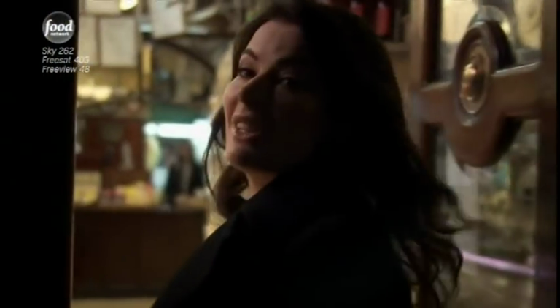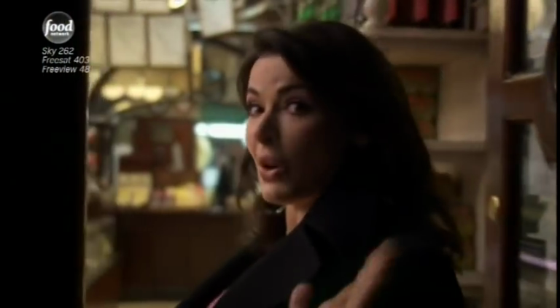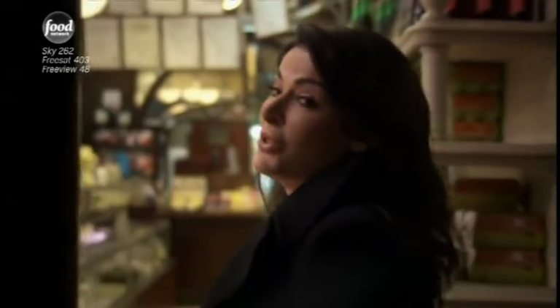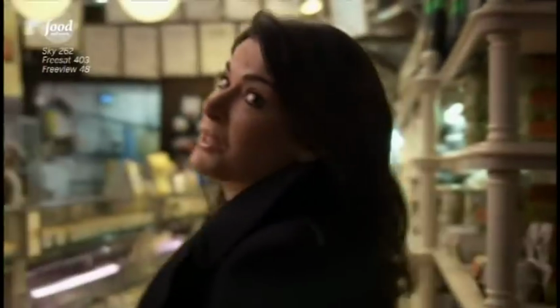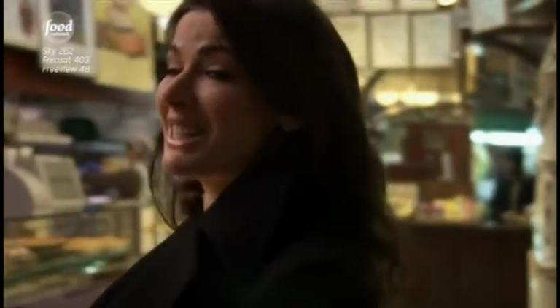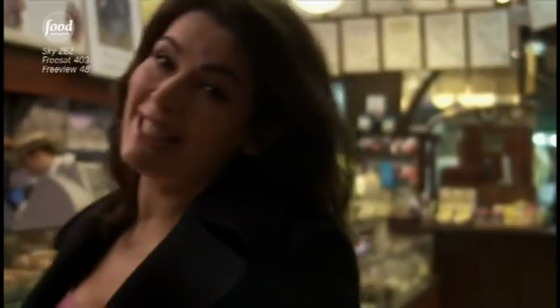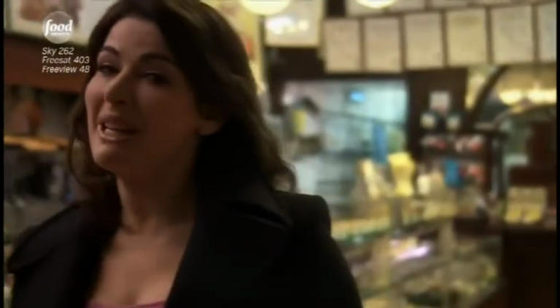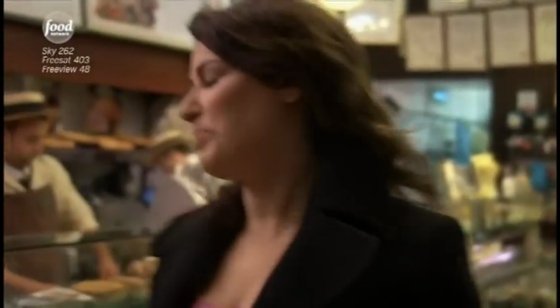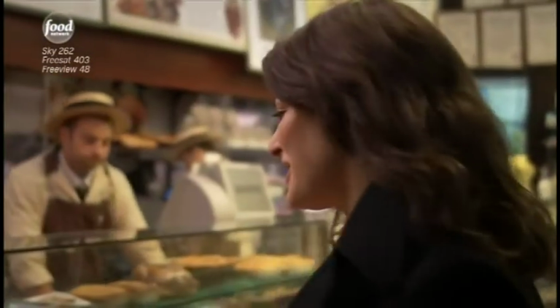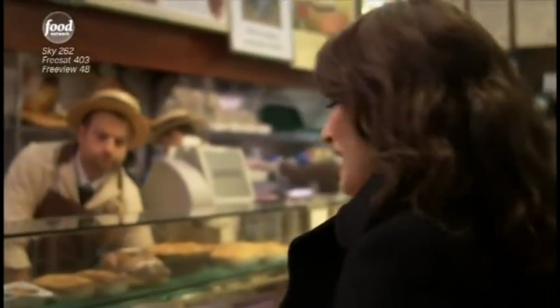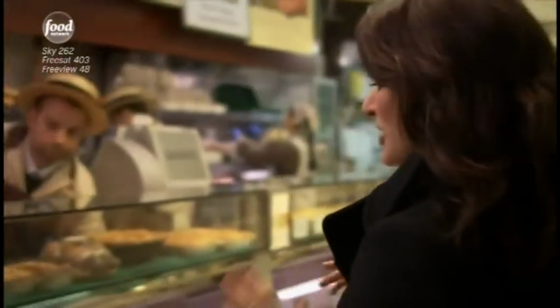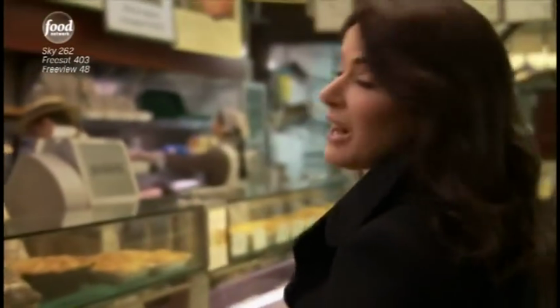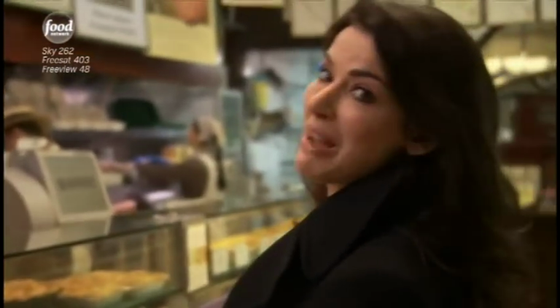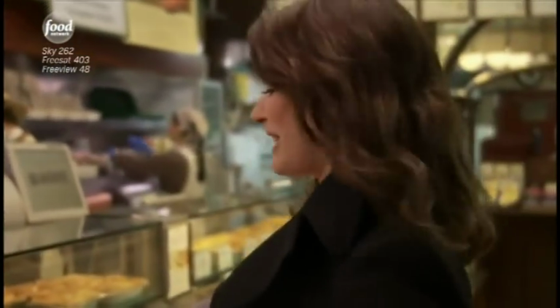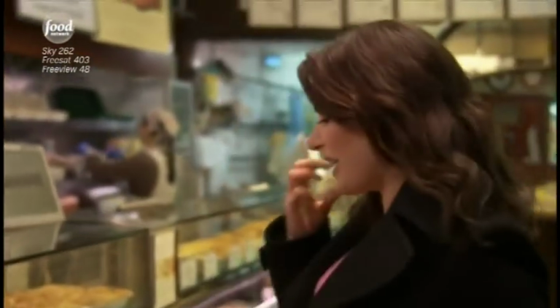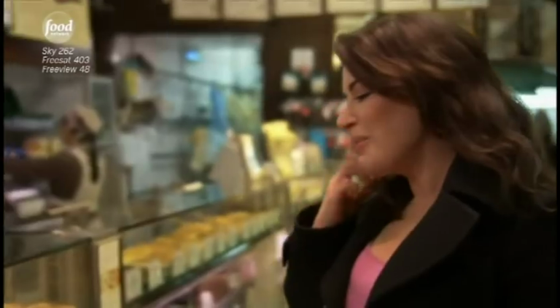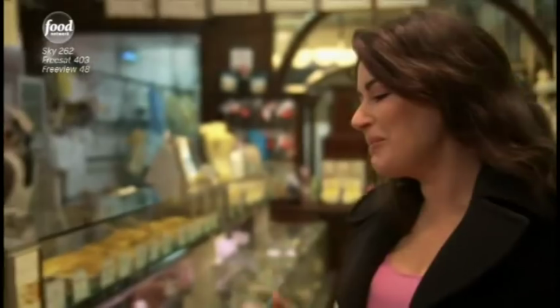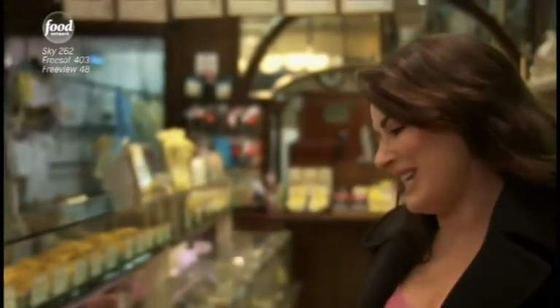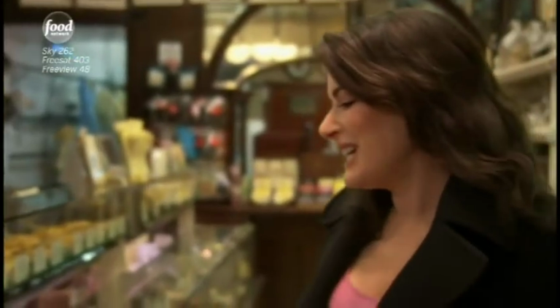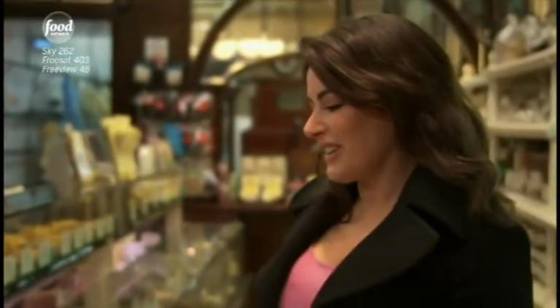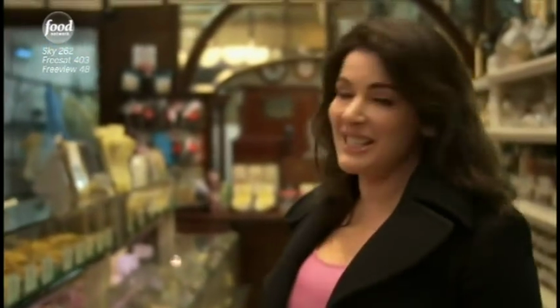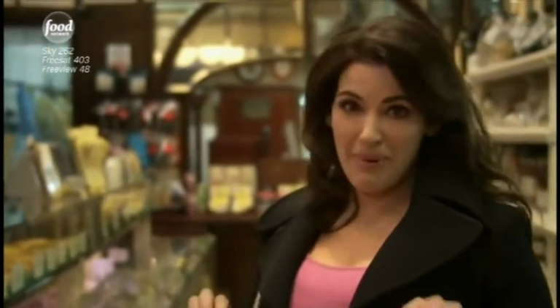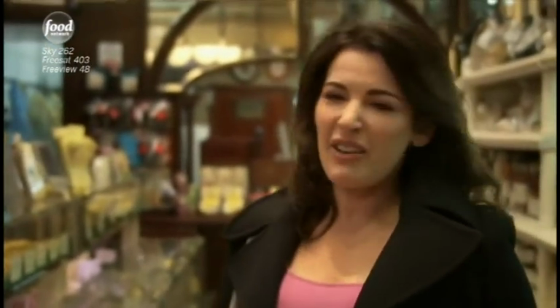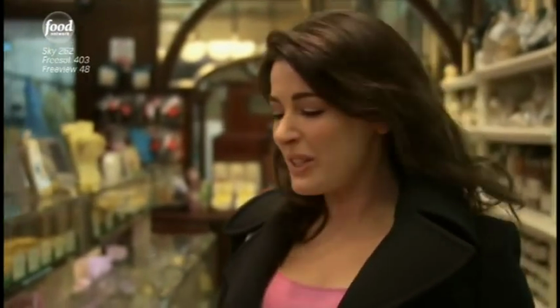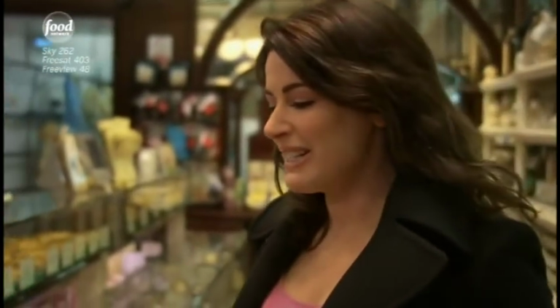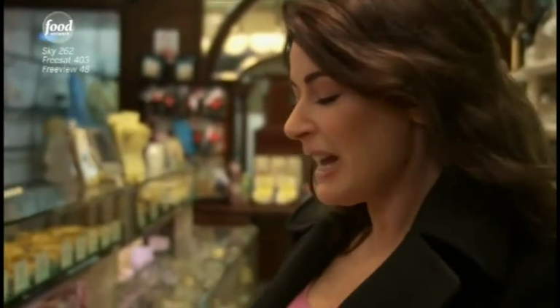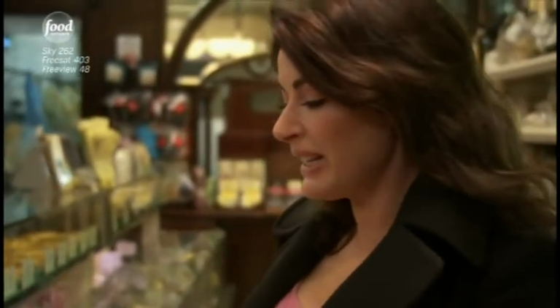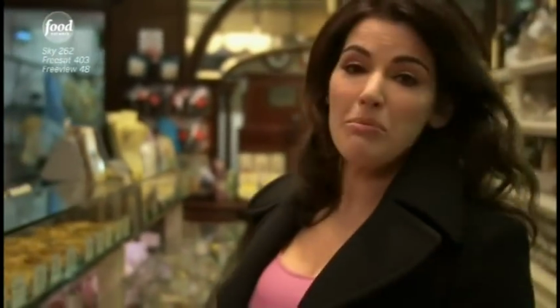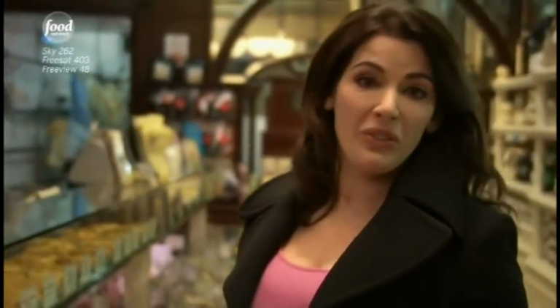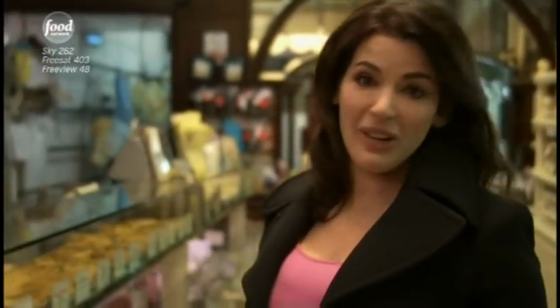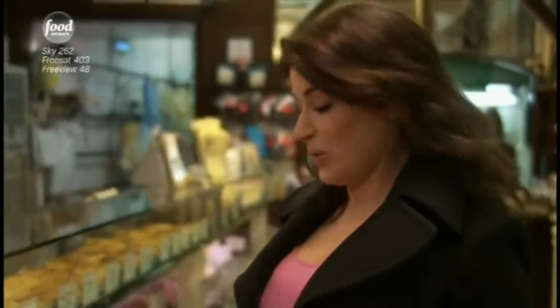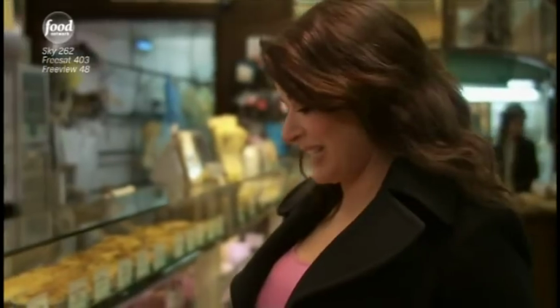The go-to cut of duck tends to be duck breast. Now, I do love a magret de canard, but for me, duck legs are best. They're so underrated. They have more flavour and they cost less.